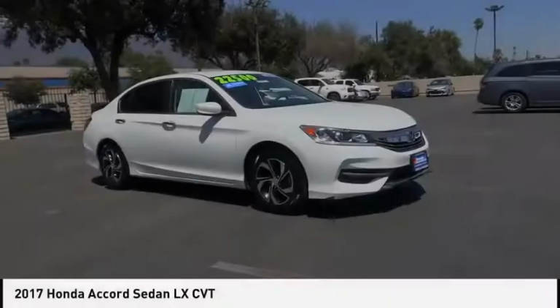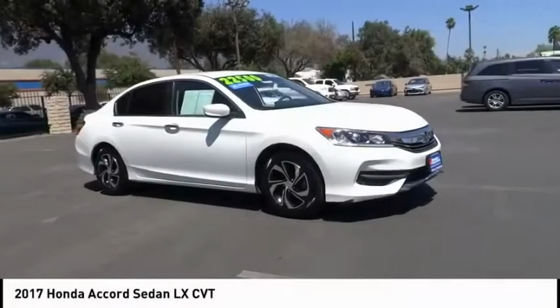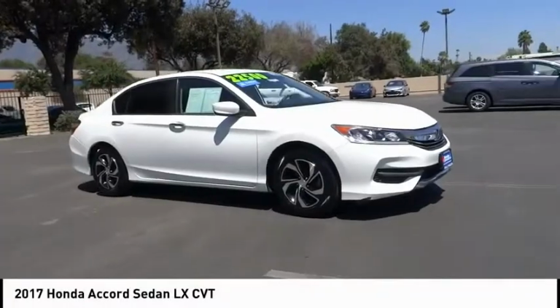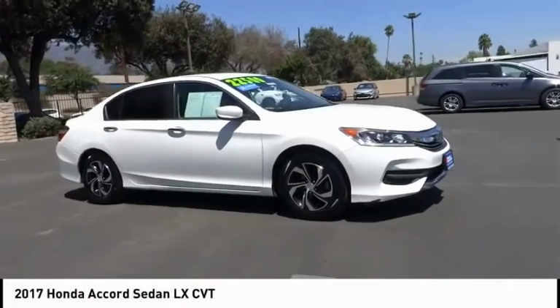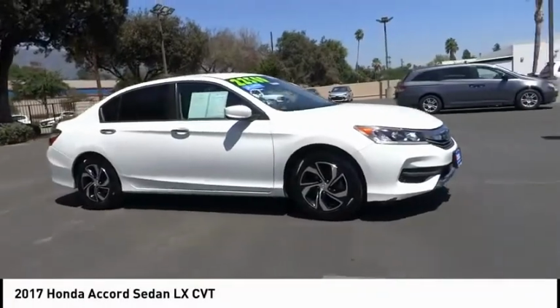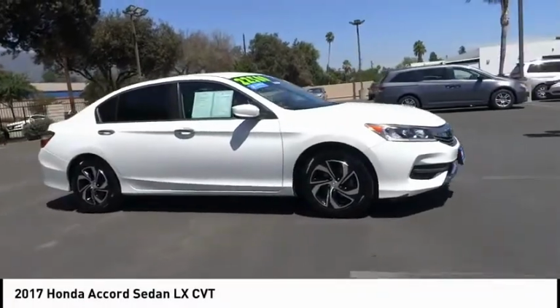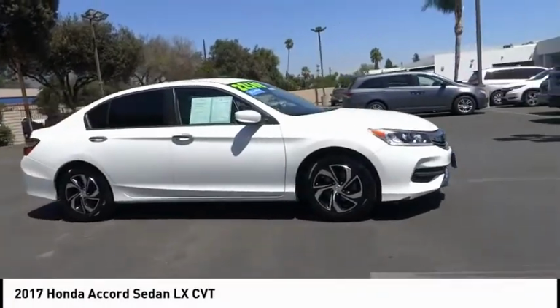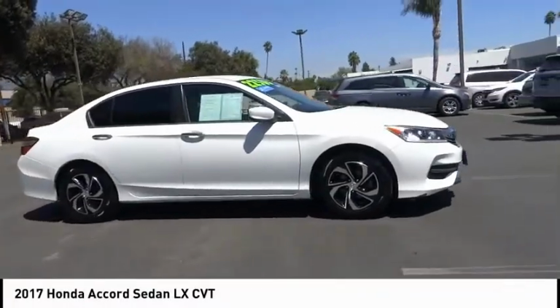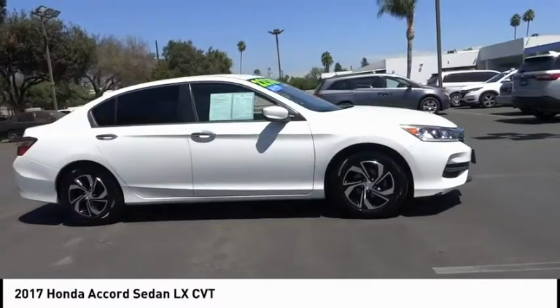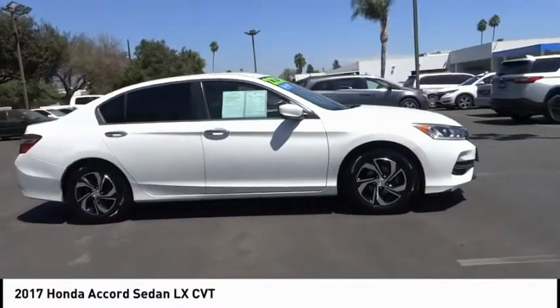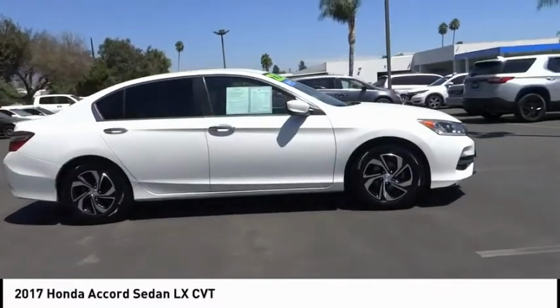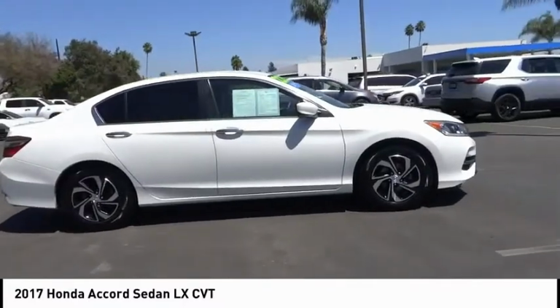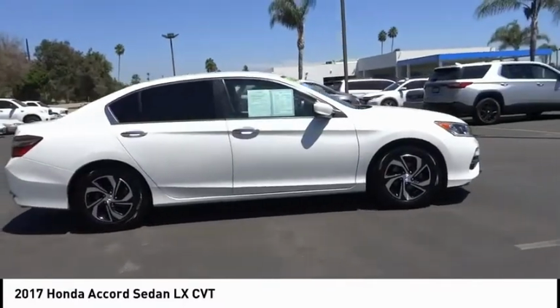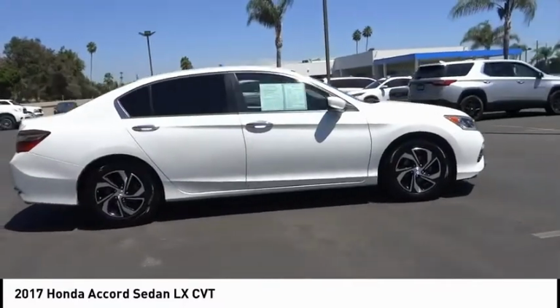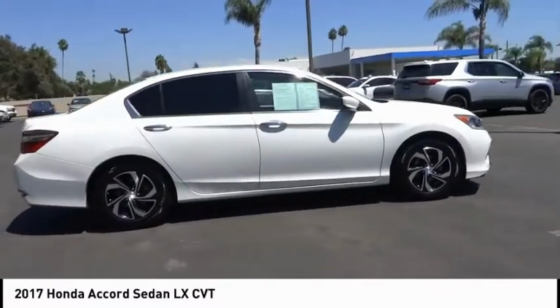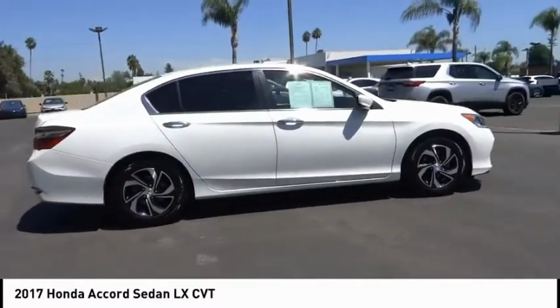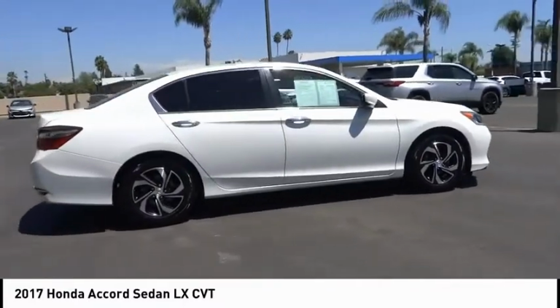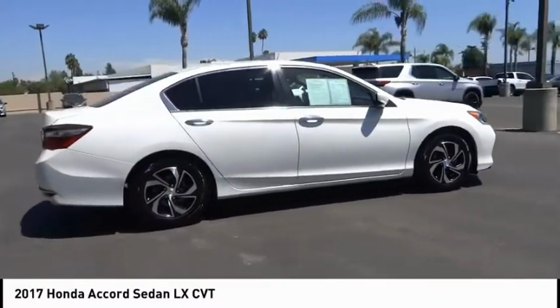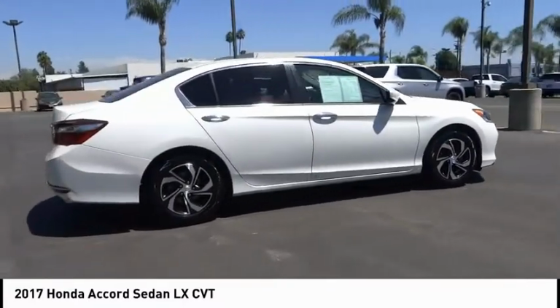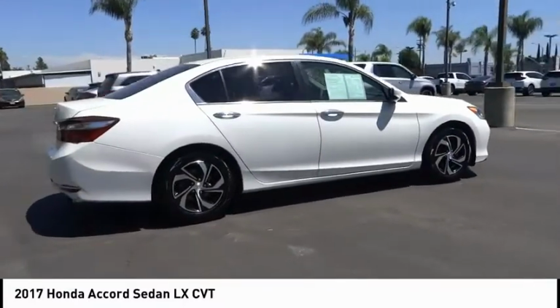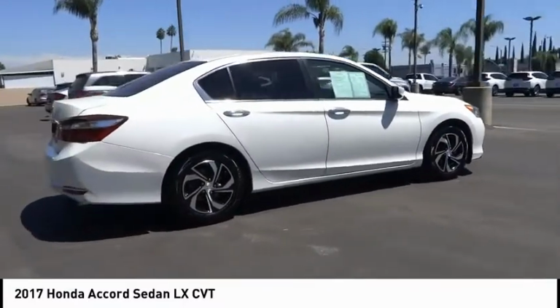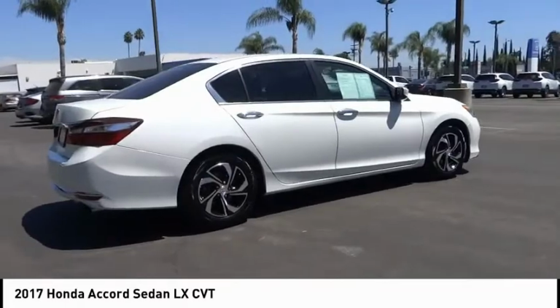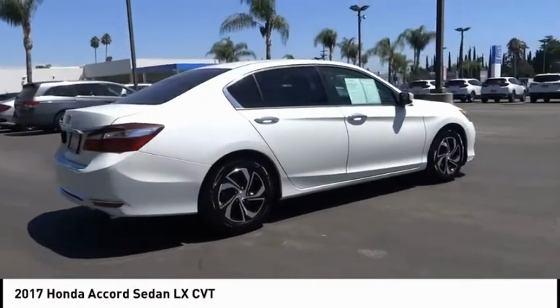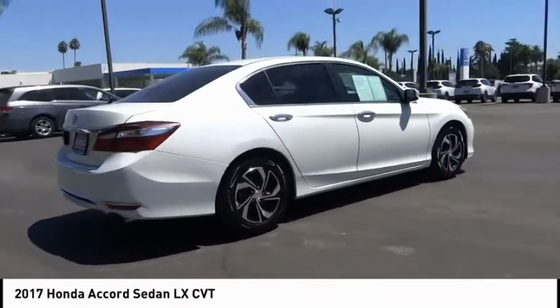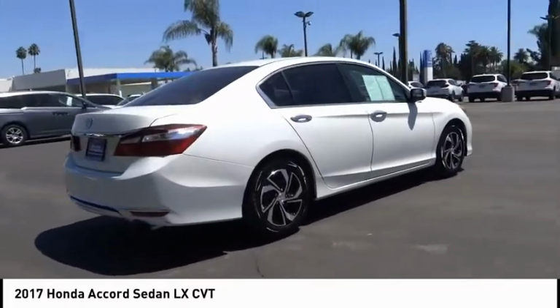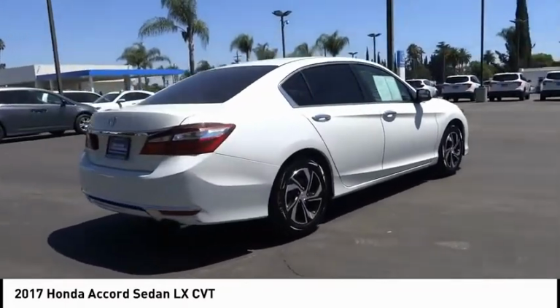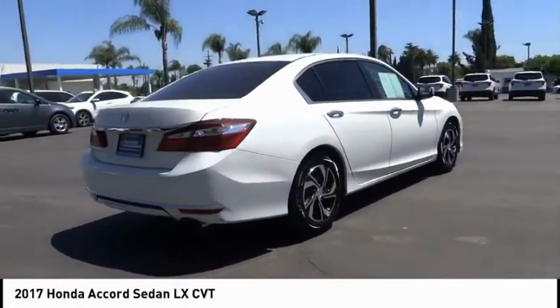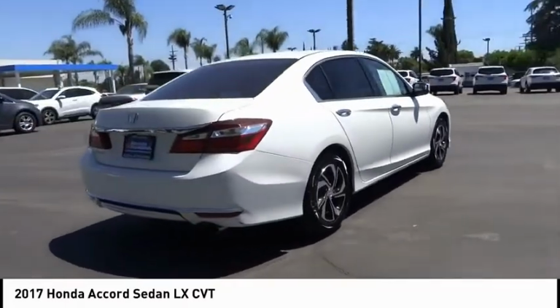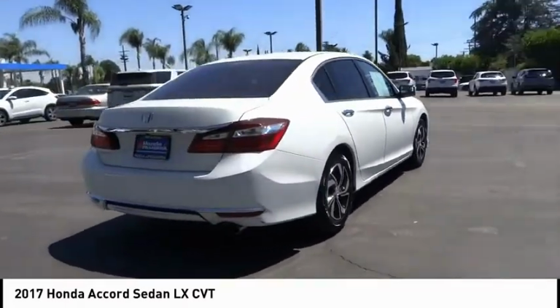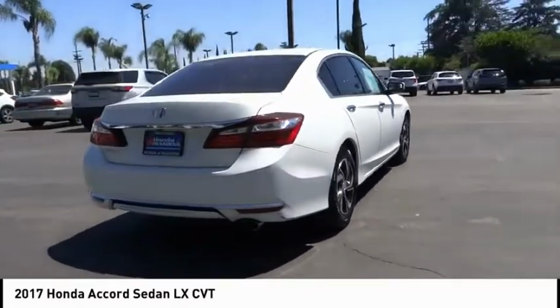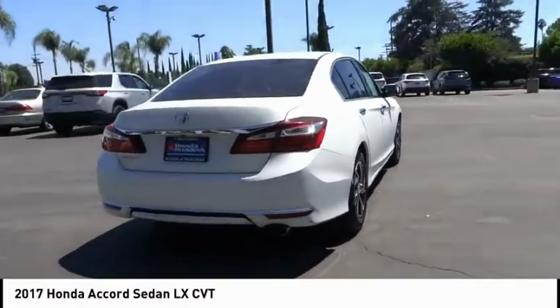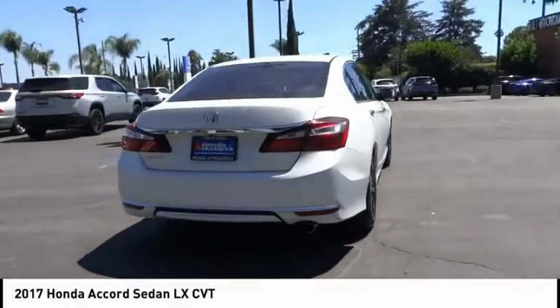Make a great choice today with the 2017 Accord. Ingeniously simple, yet overflowing with luxury and technological creativity. All that and more in the Accord.